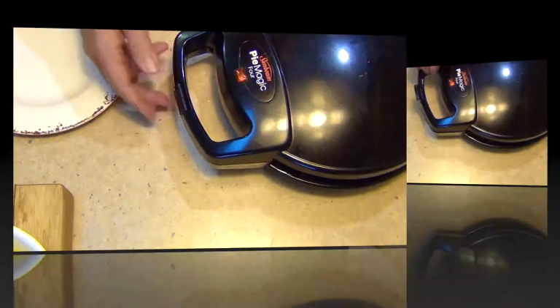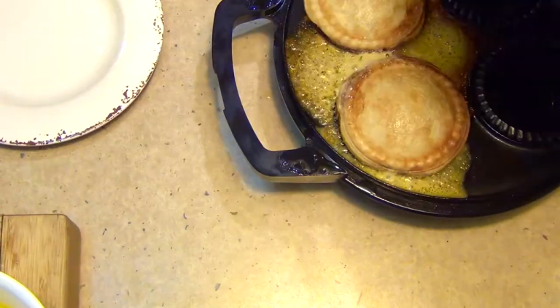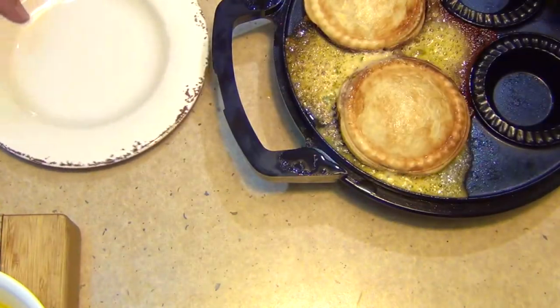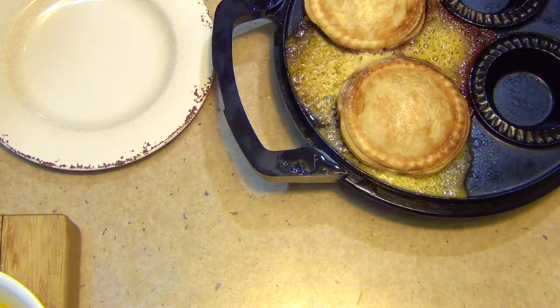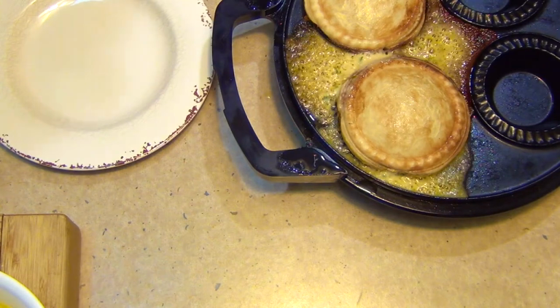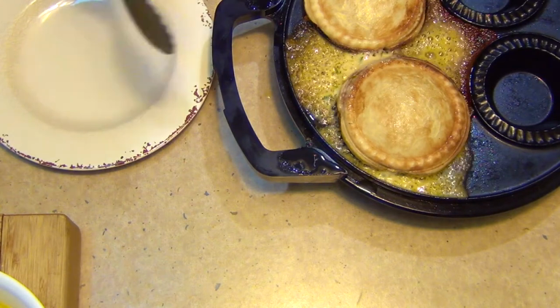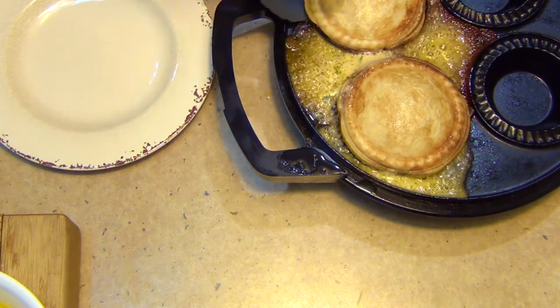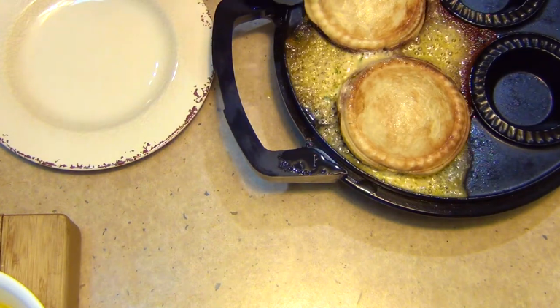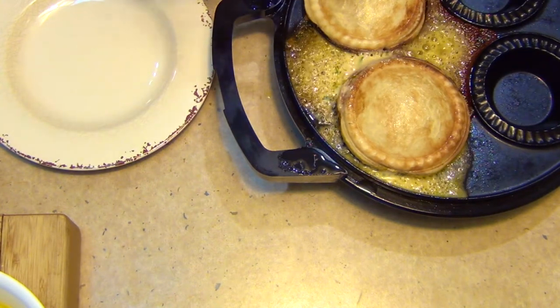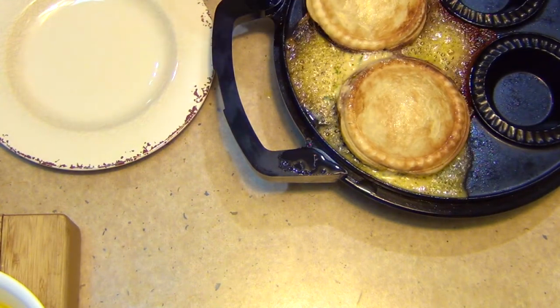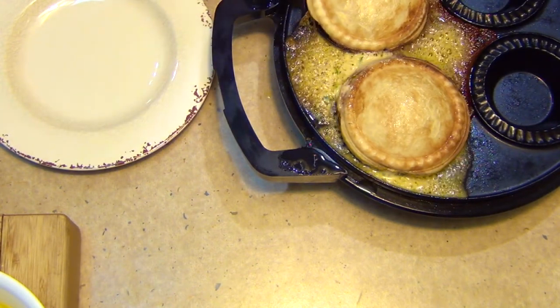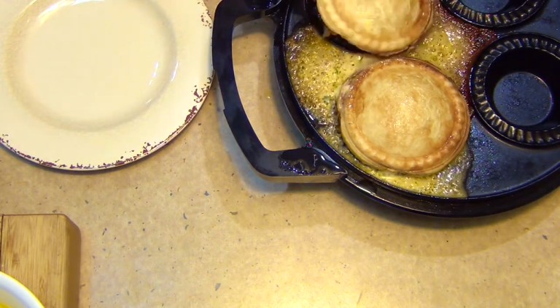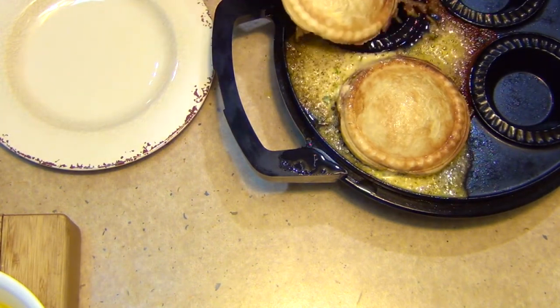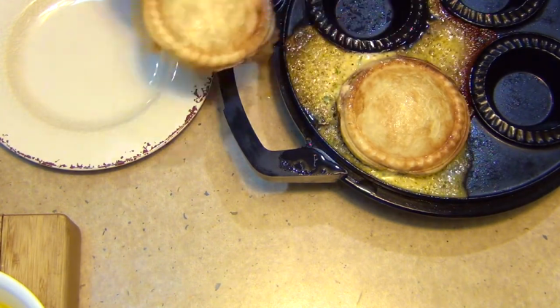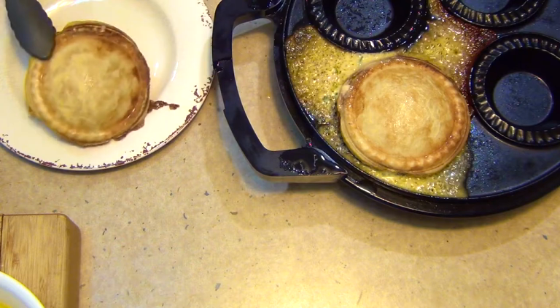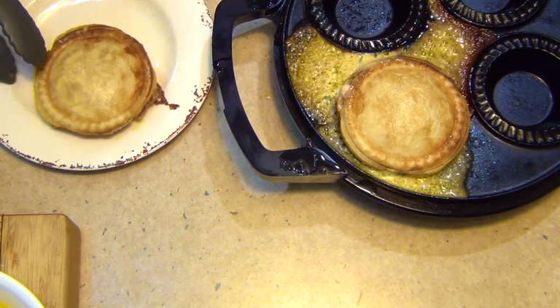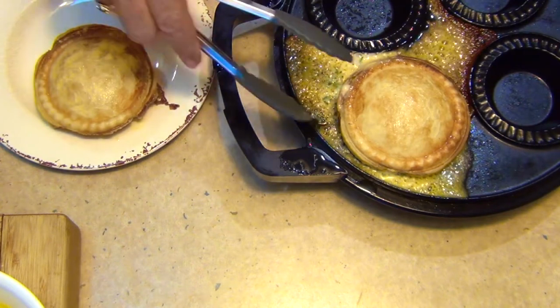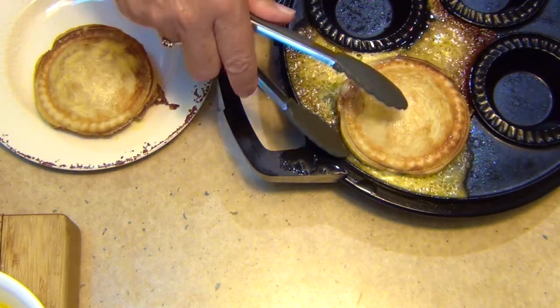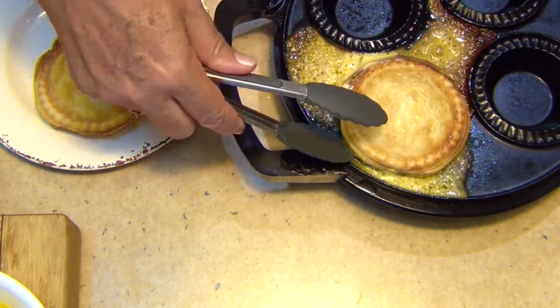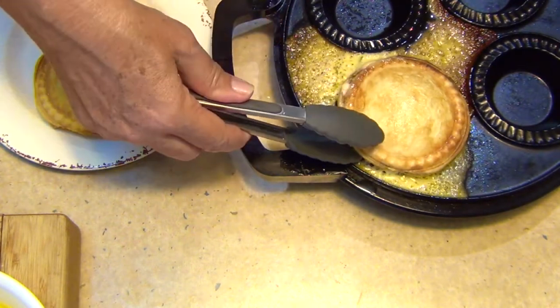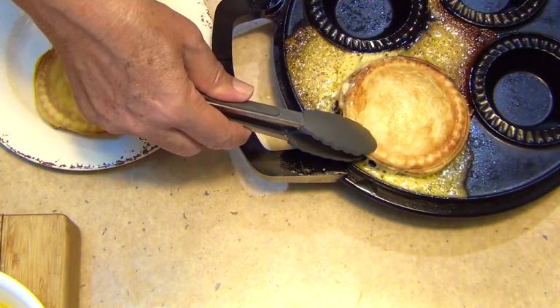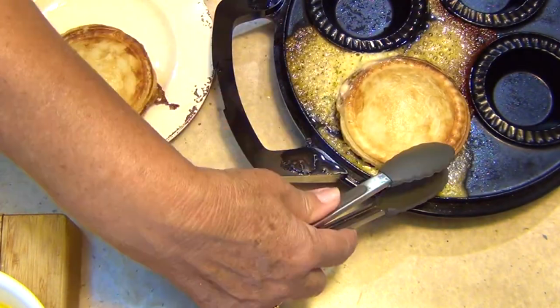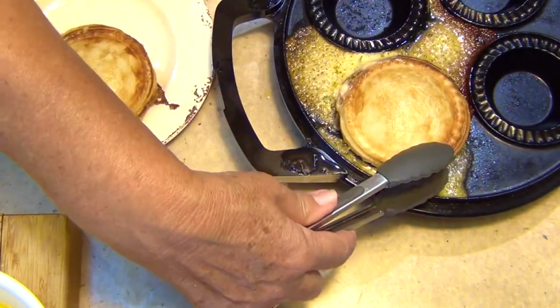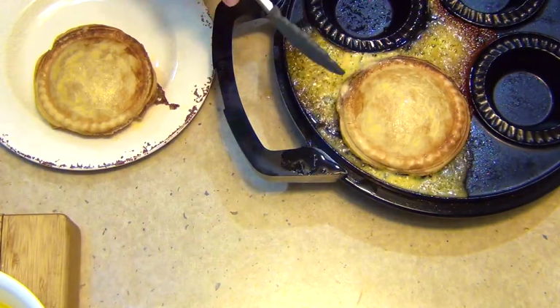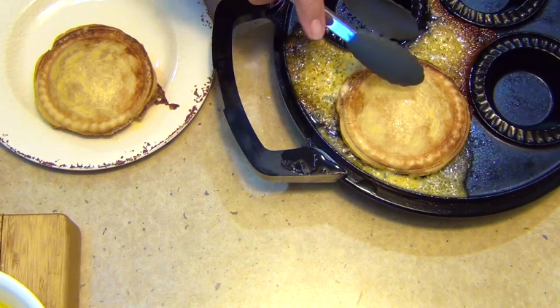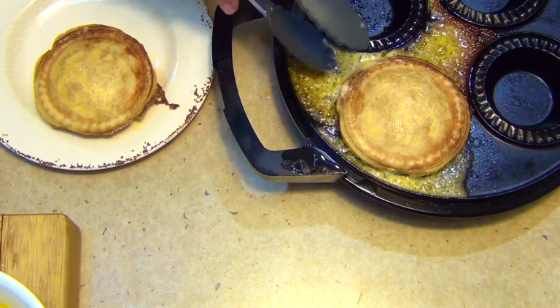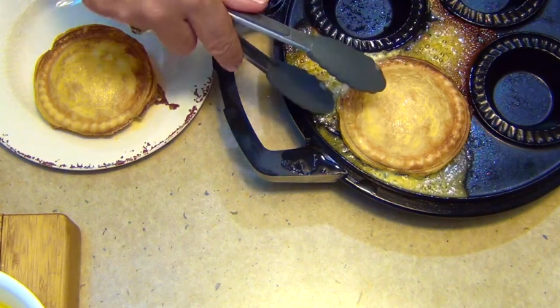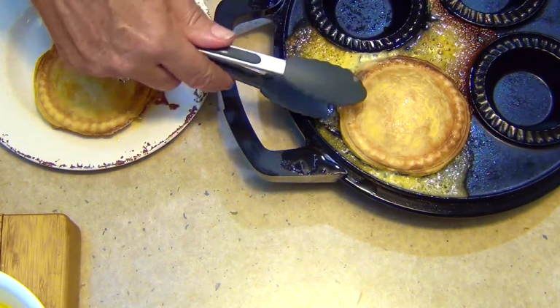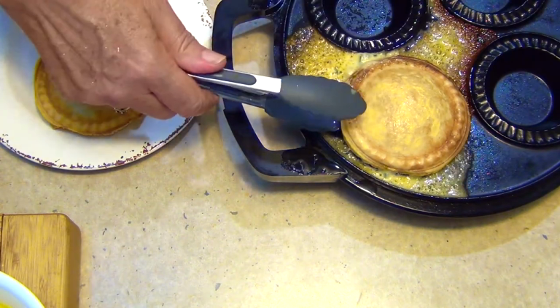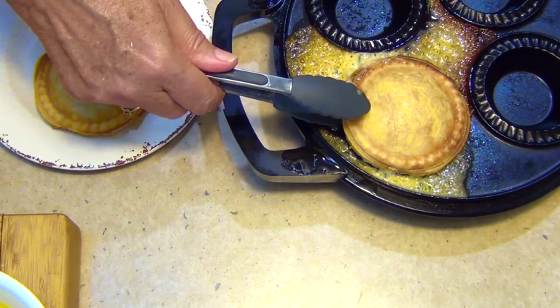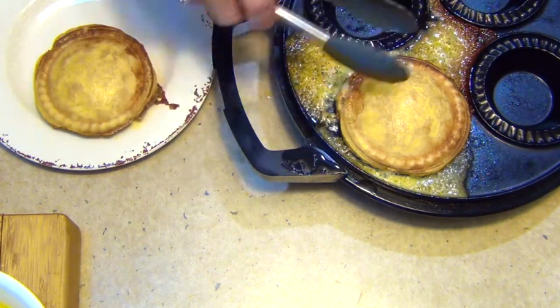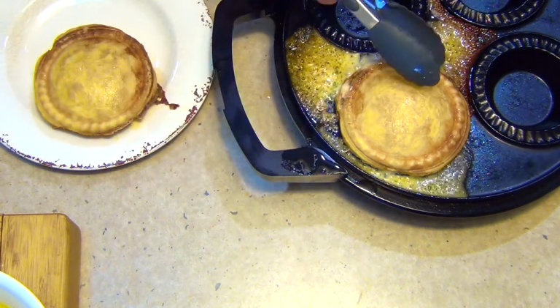After about eight minutes they're piping hot. They've actually rolled over a little bit and leaked because one of them wasn't sealed up properly. We just take them out, turn the pie maker off, and let them cool because they are screaming hot at the moment.